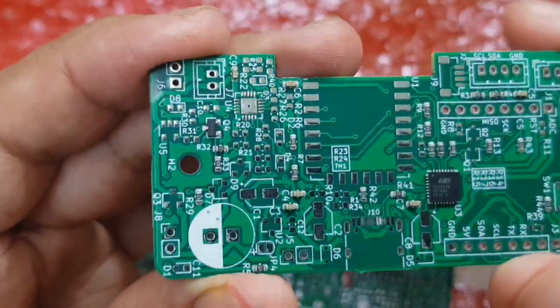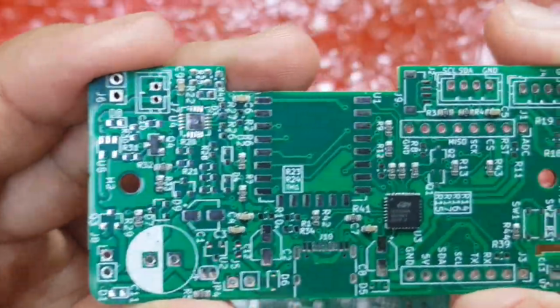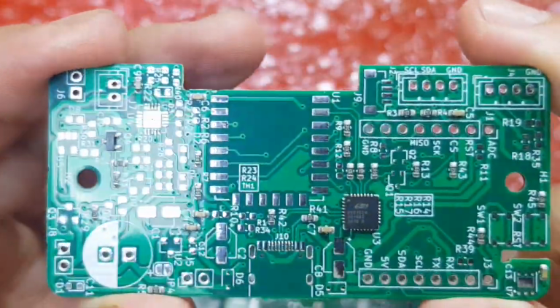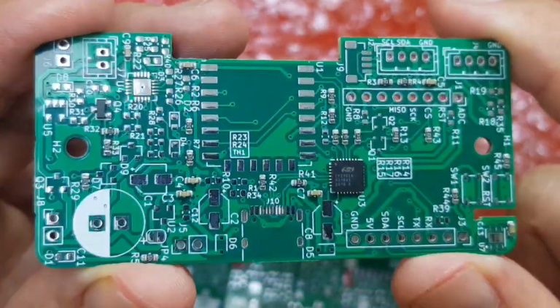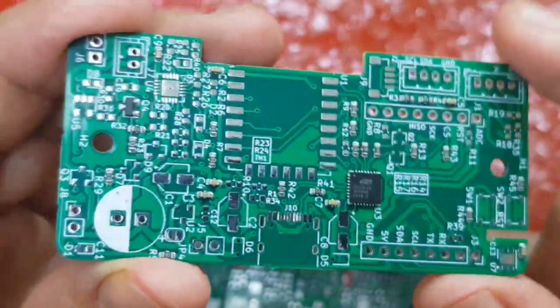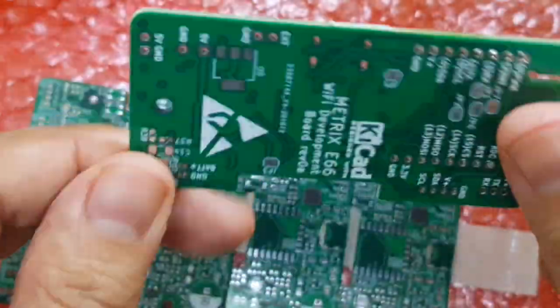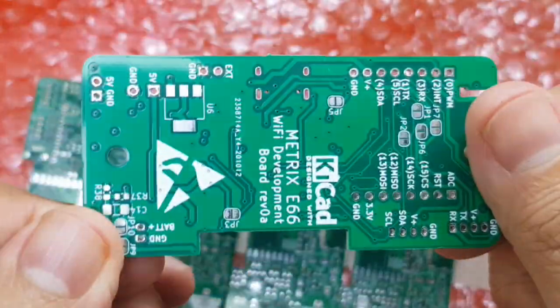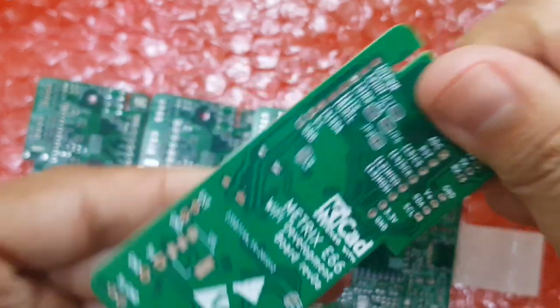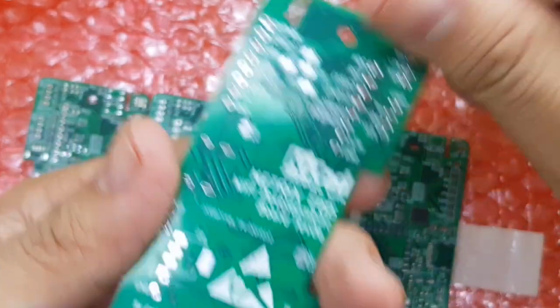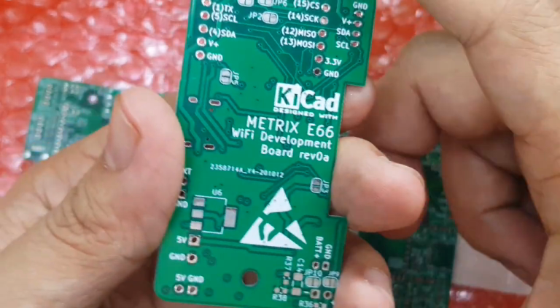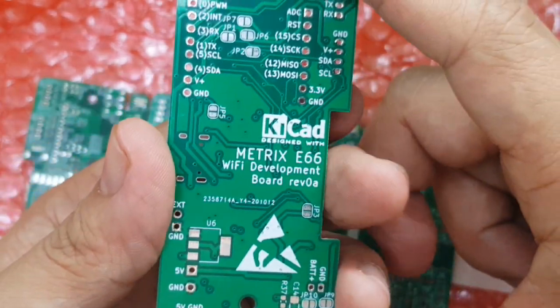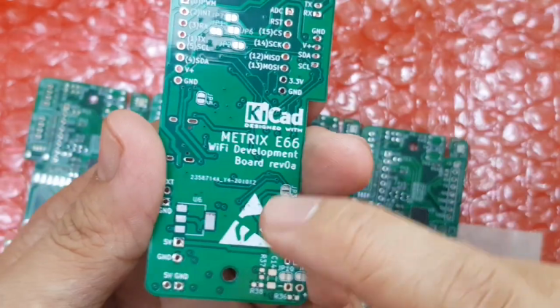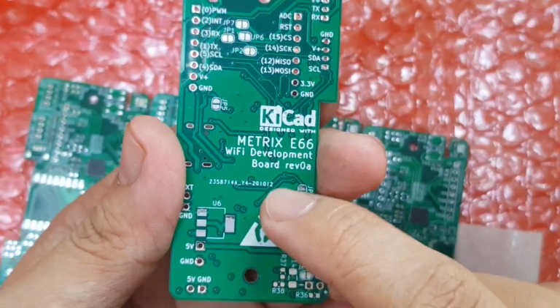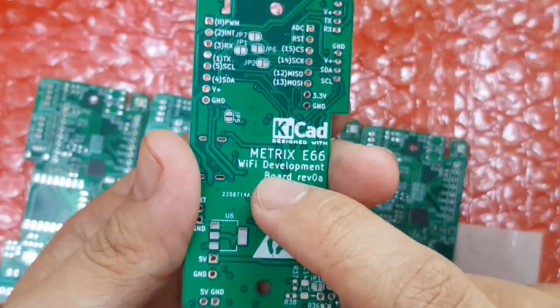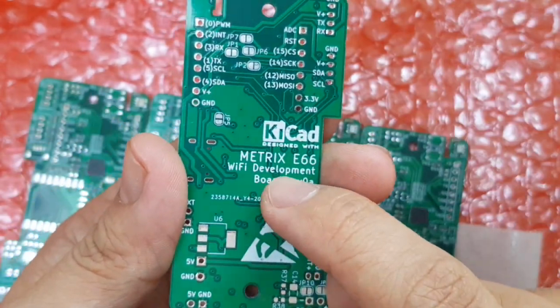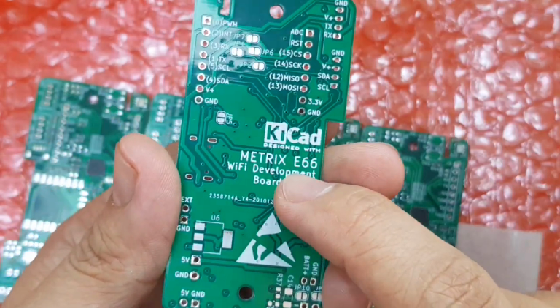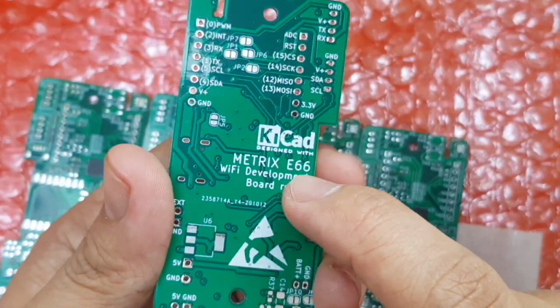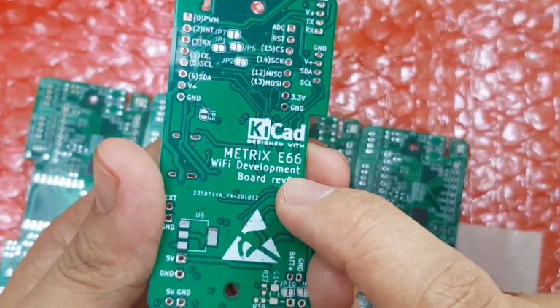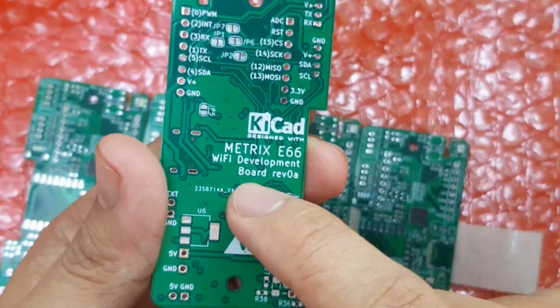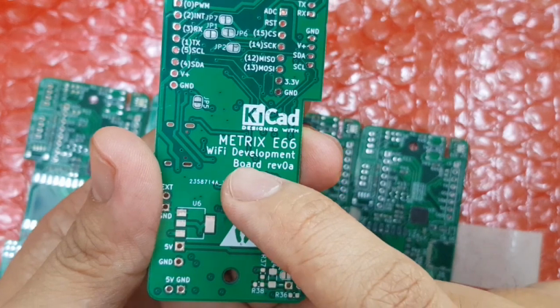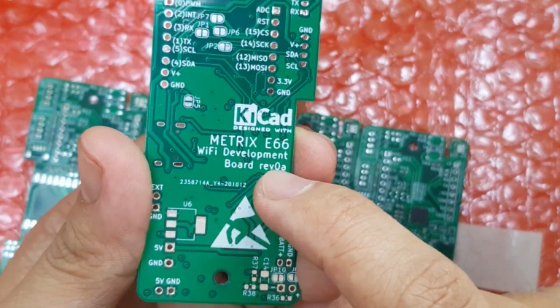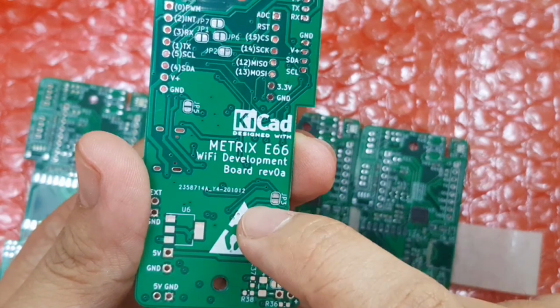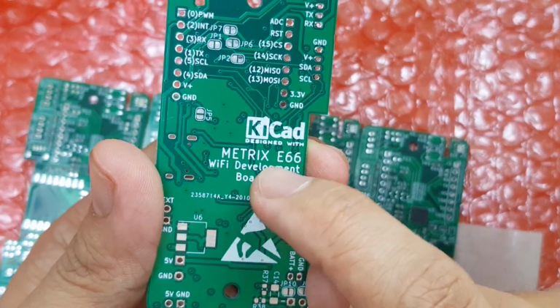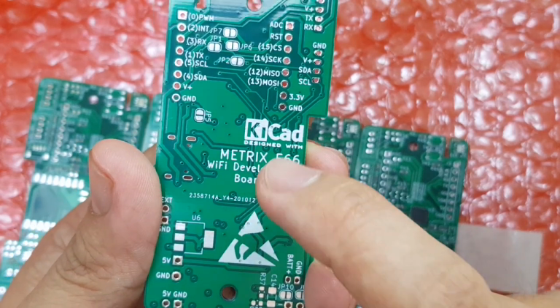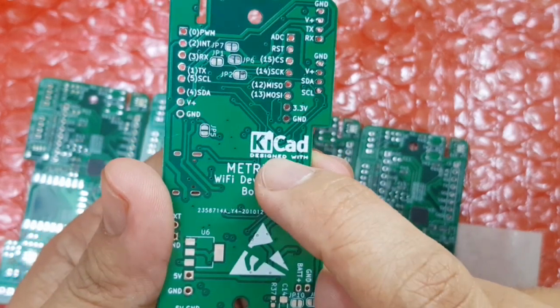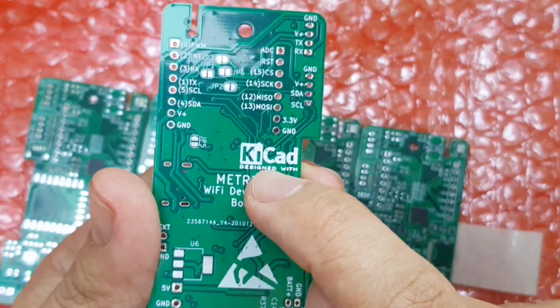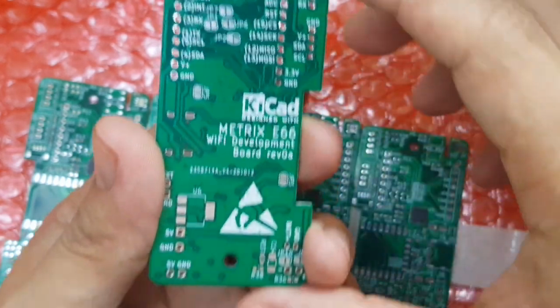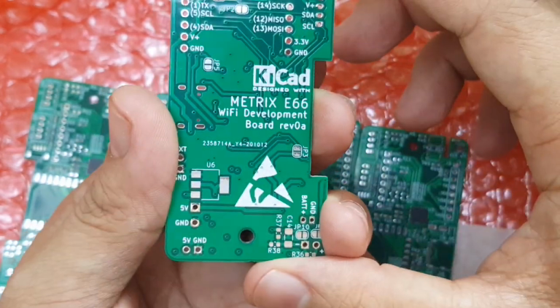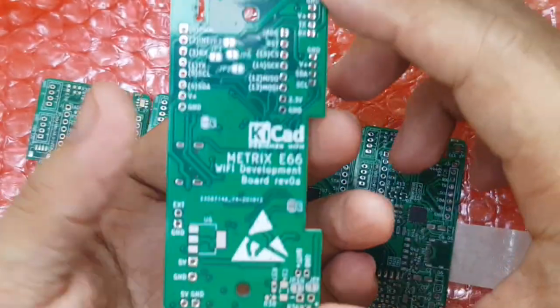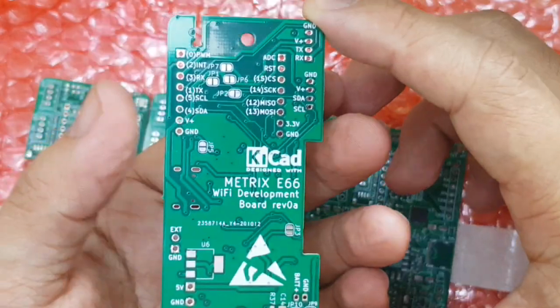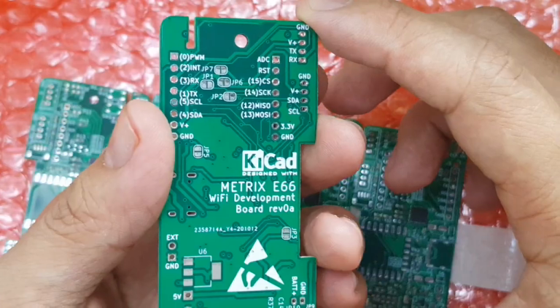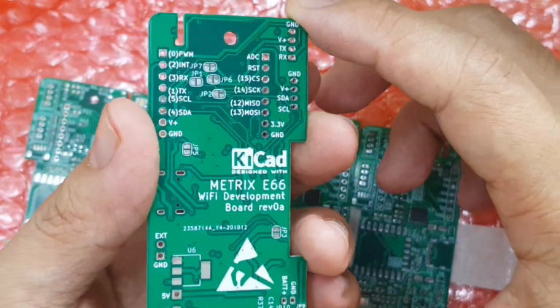It looks nice, it looks good. This is the board — Metrix E66 — it's a Wi-Fi development board, designed with KiCAD.